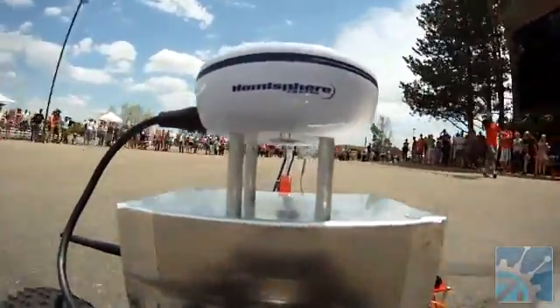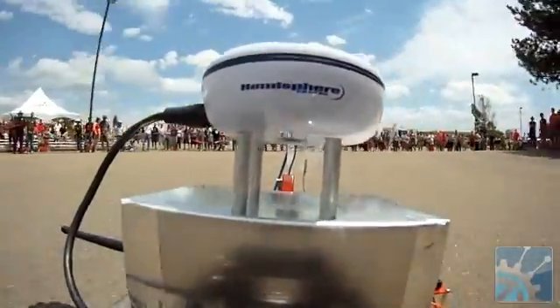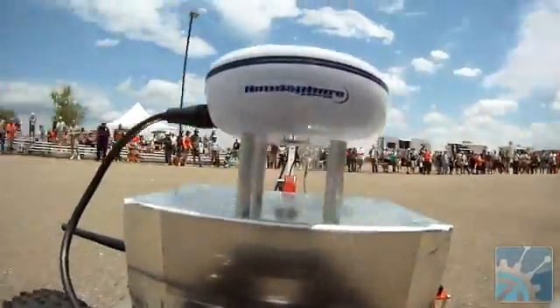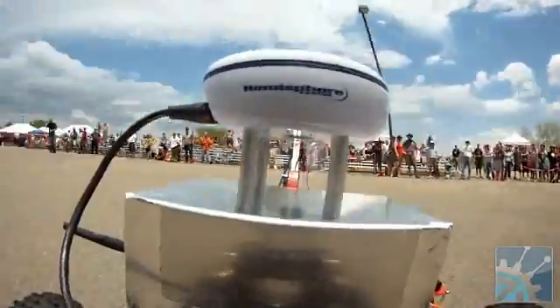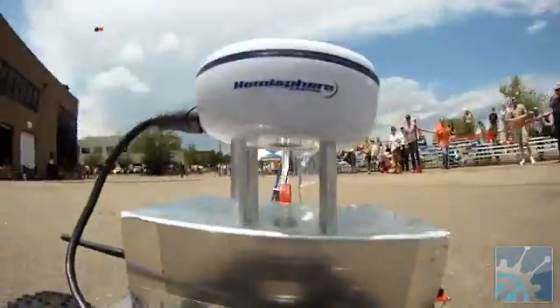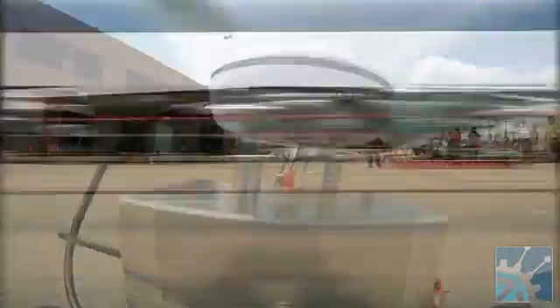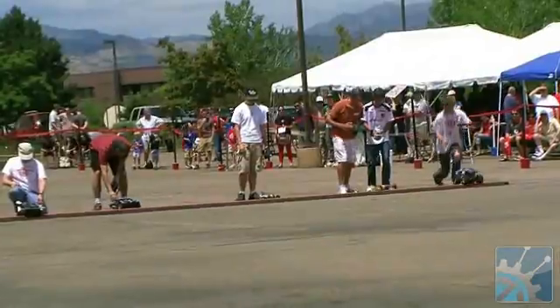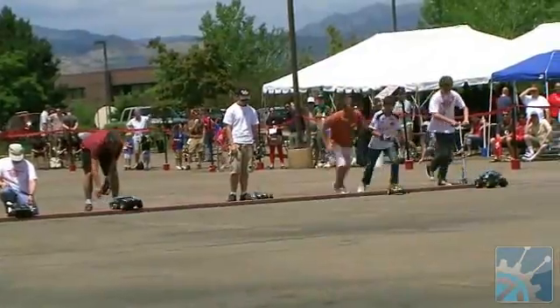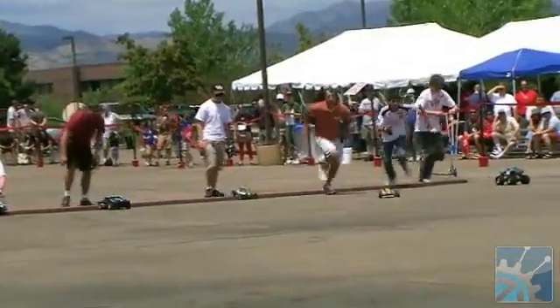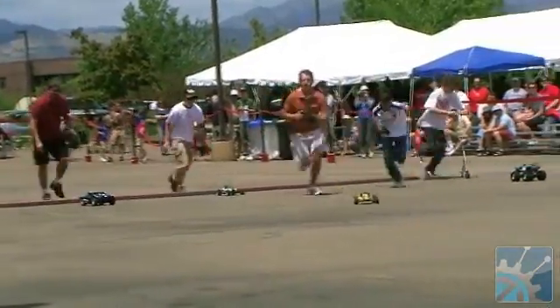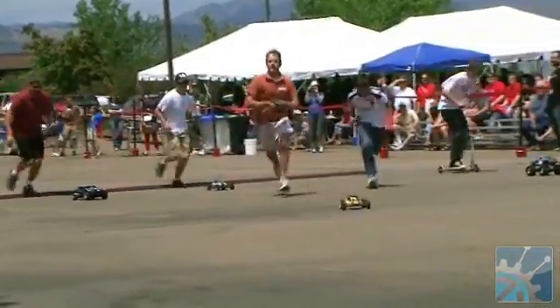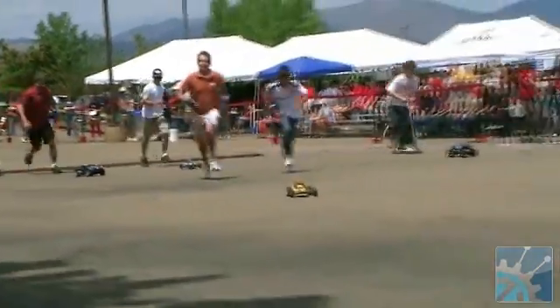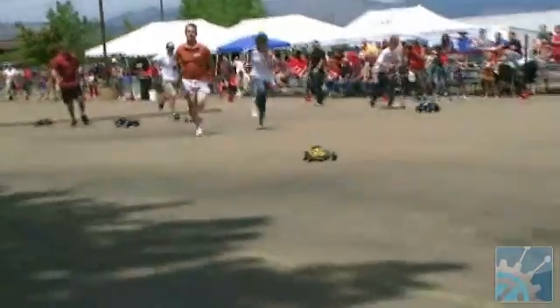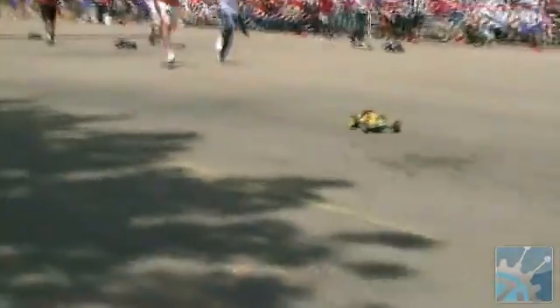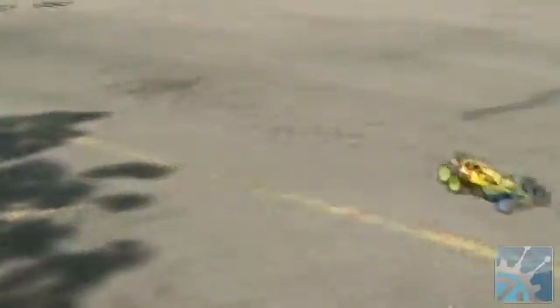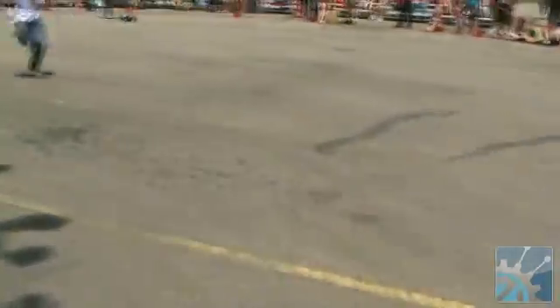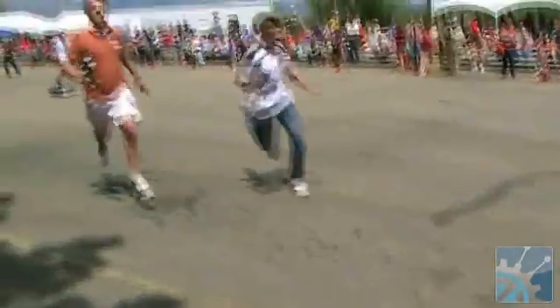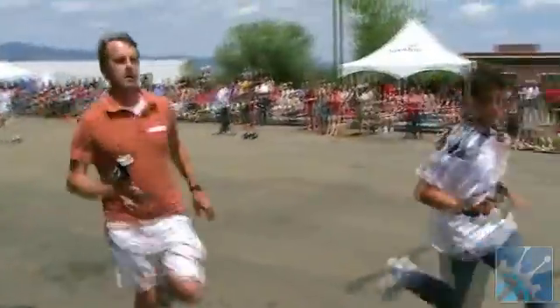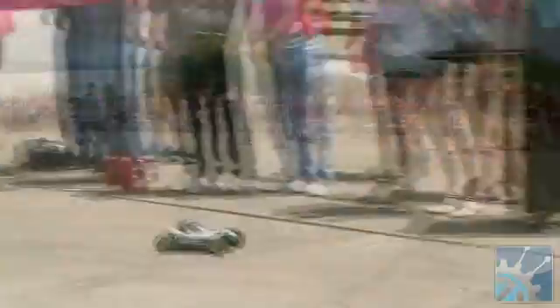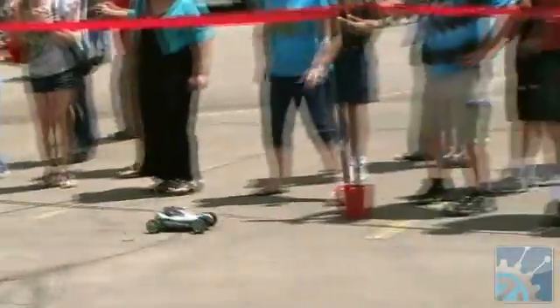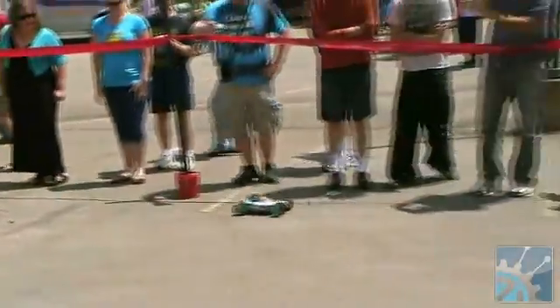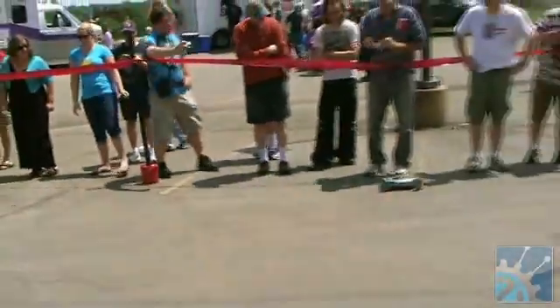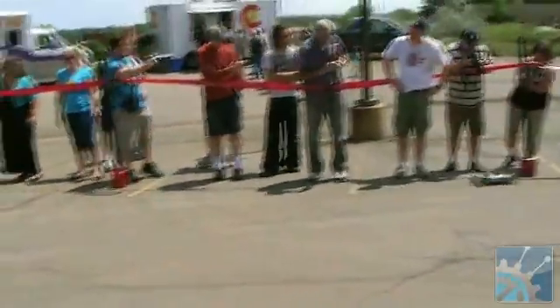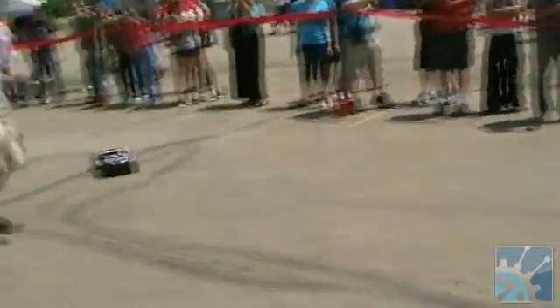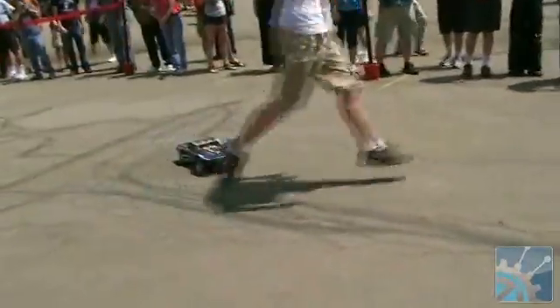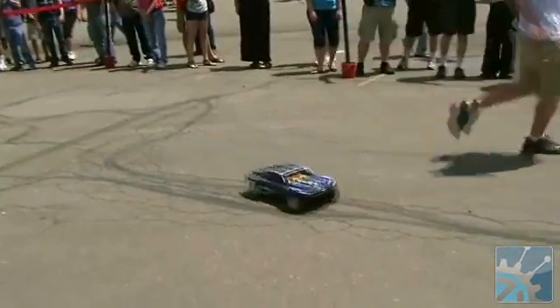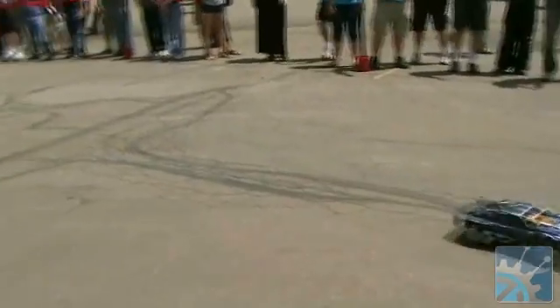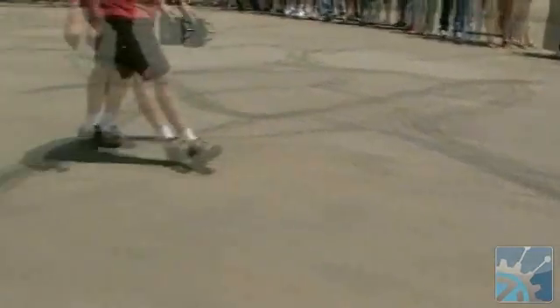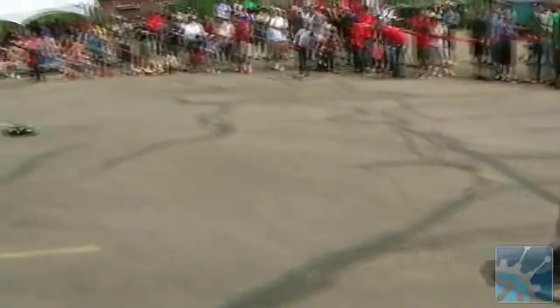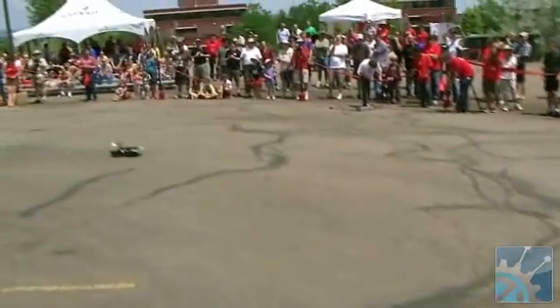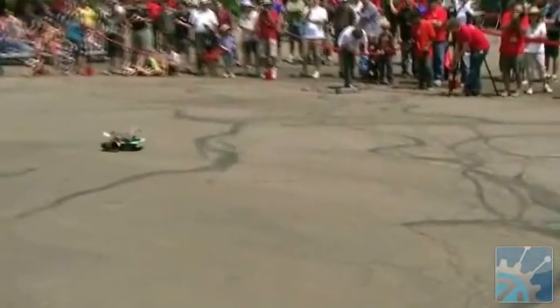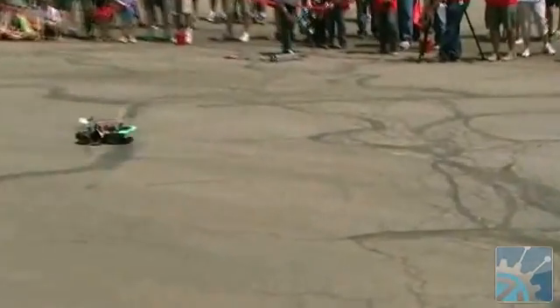Yeah! And we're off! That's what I planned here. We need to go!